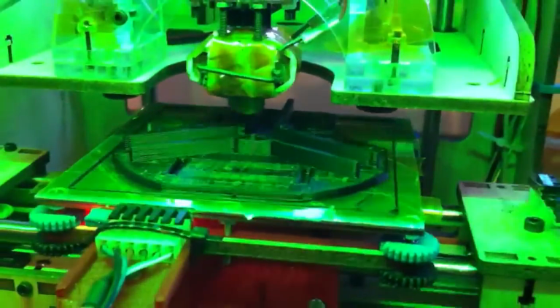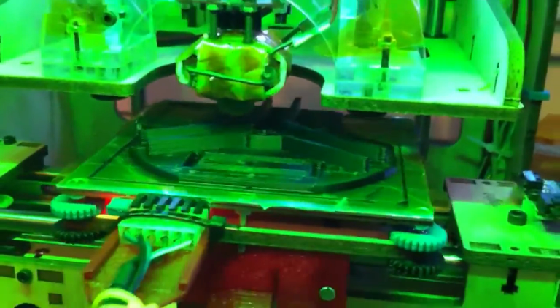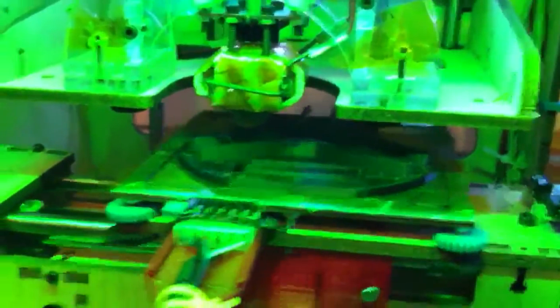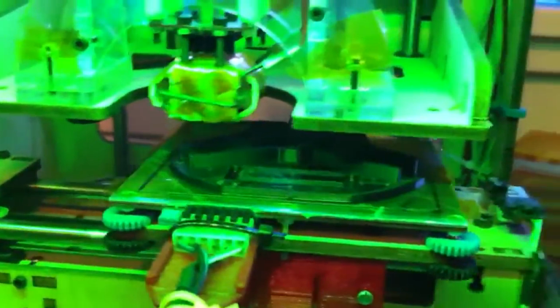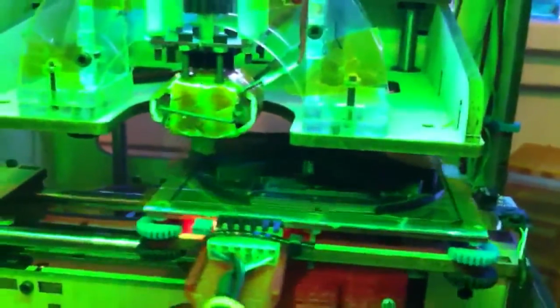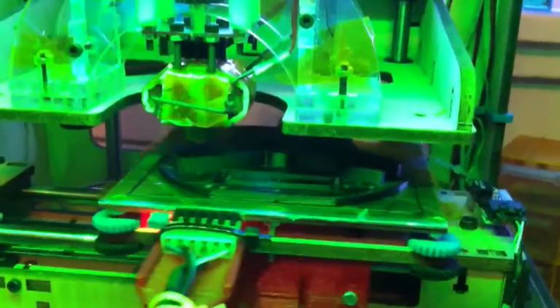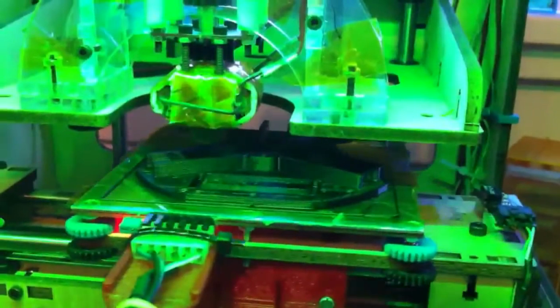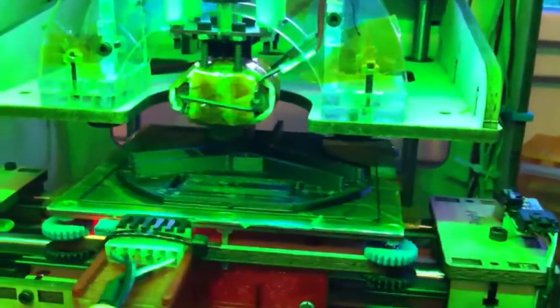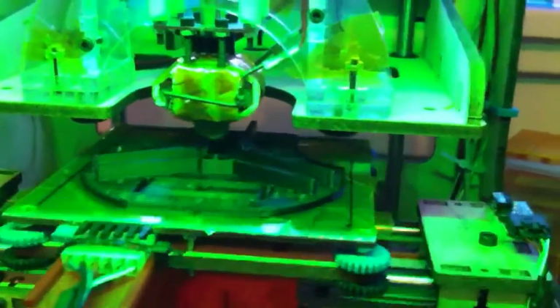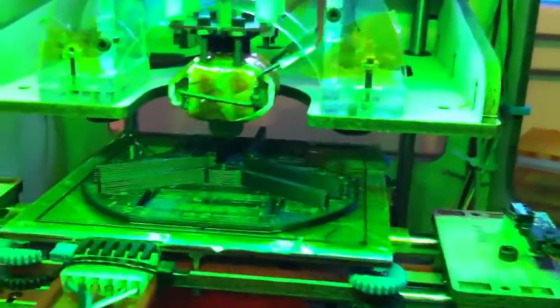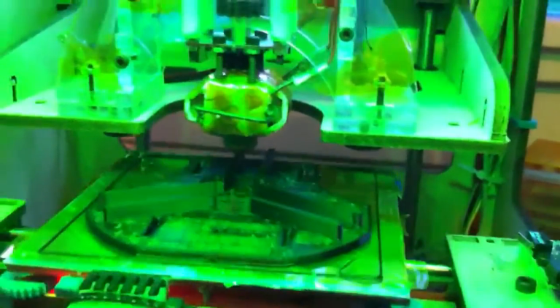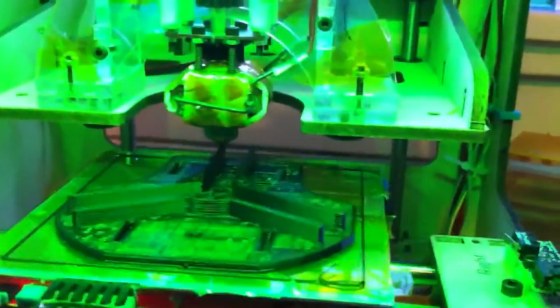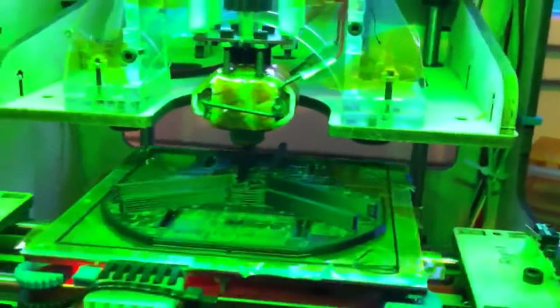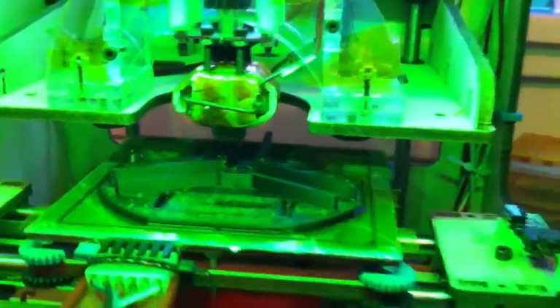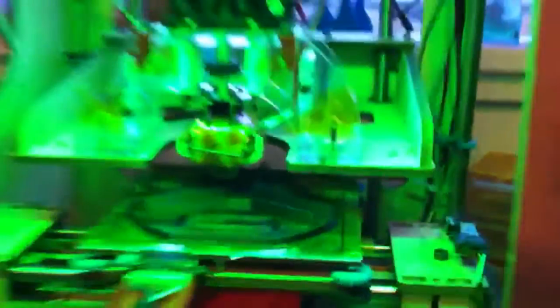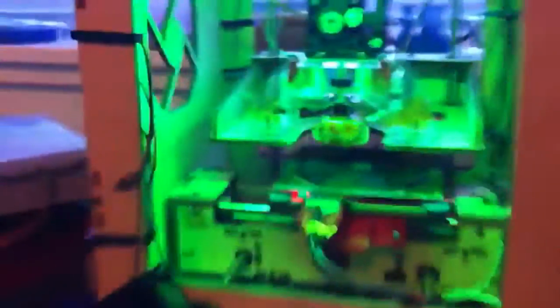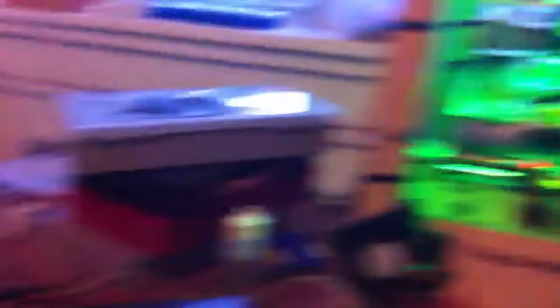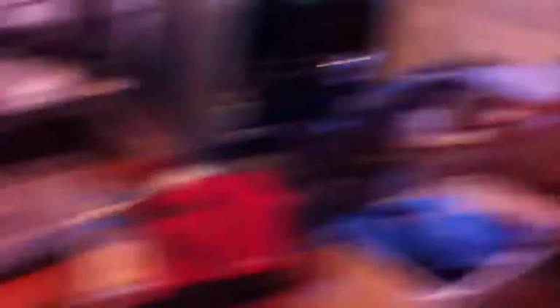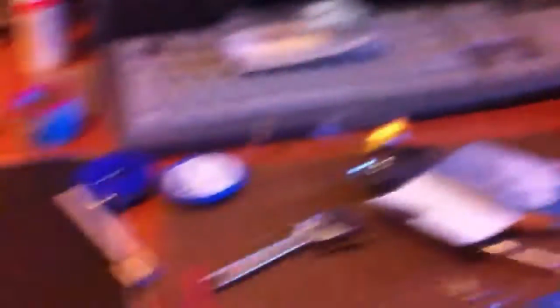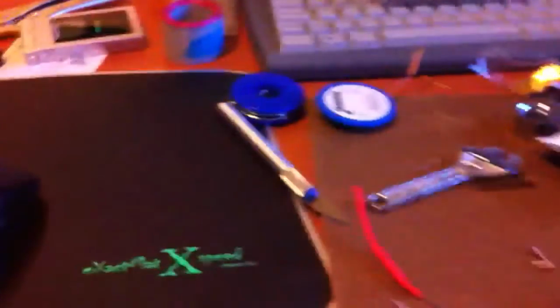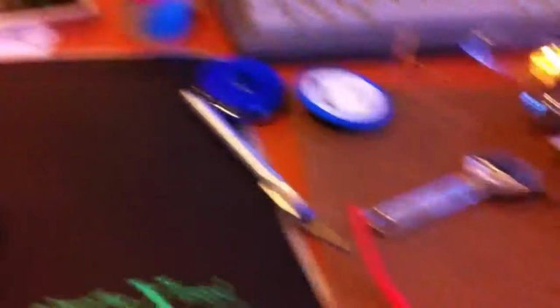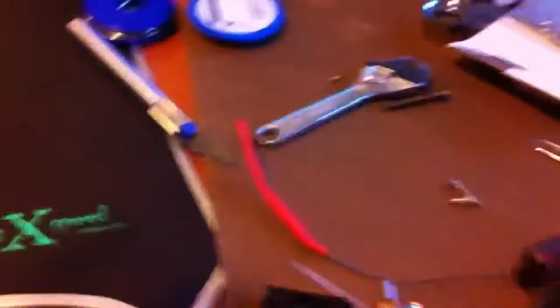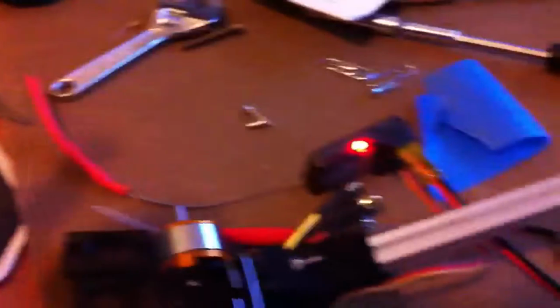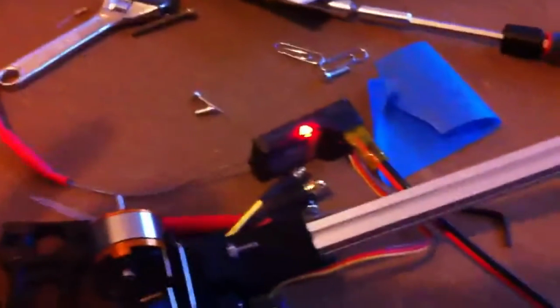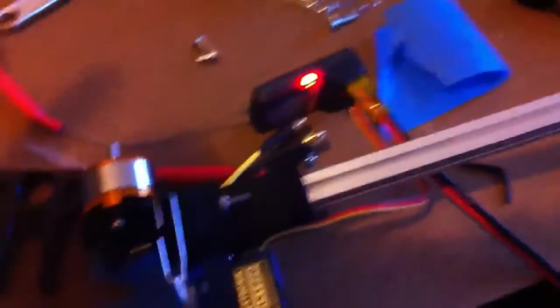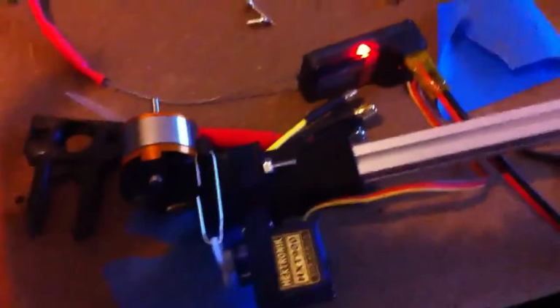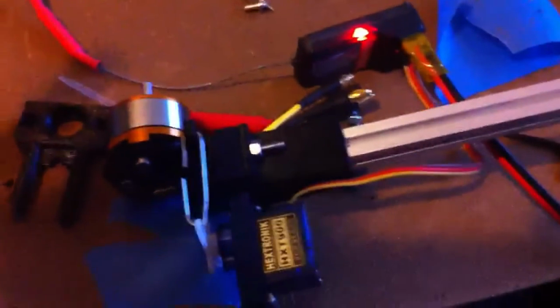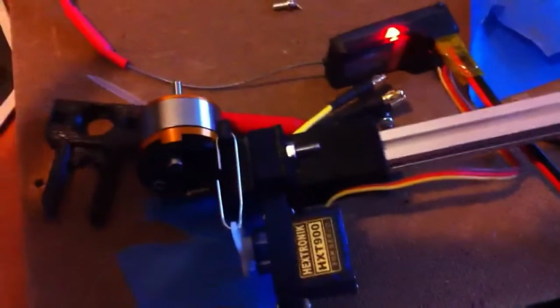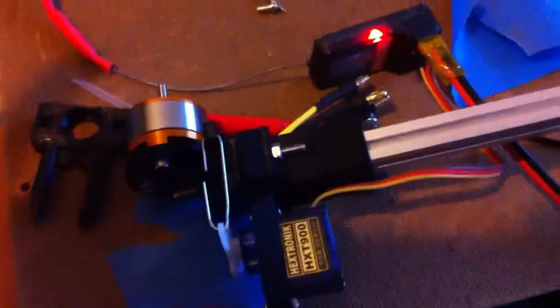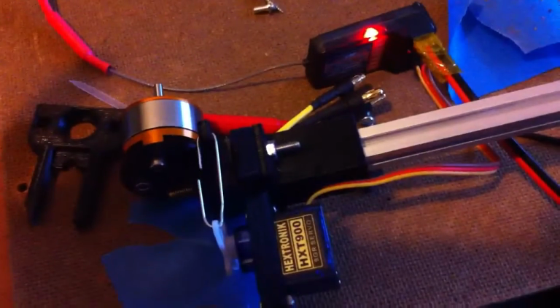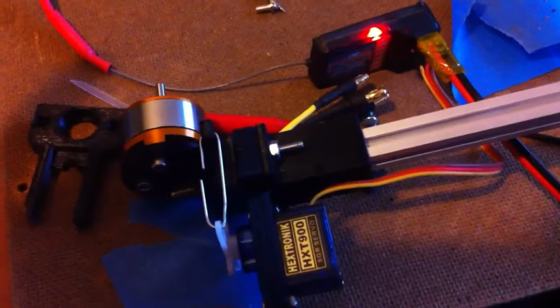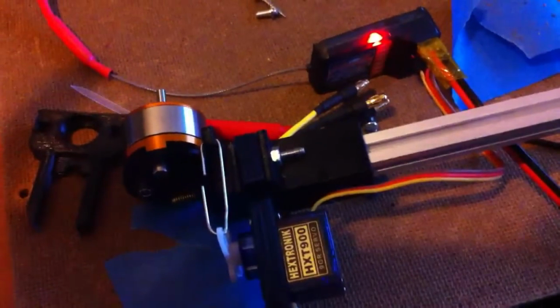This is the base of the tricopter, because you need something to hold the thing together. That was it for so far. Bye bye.